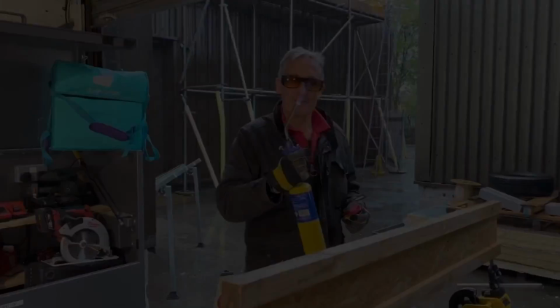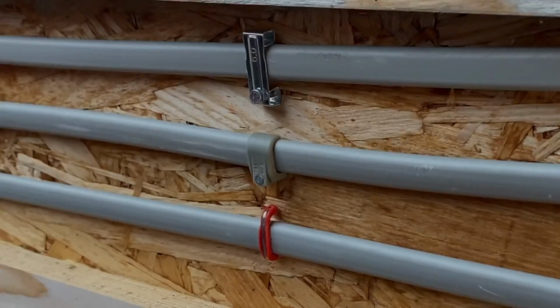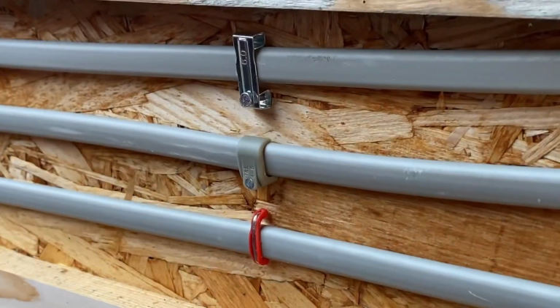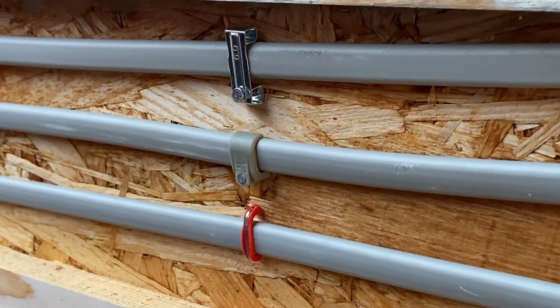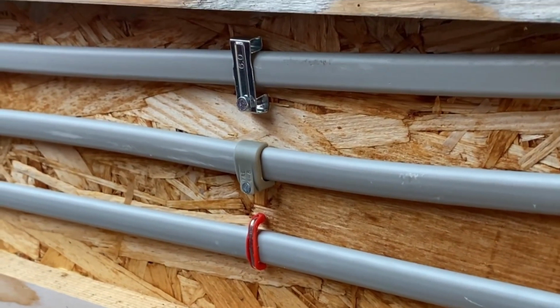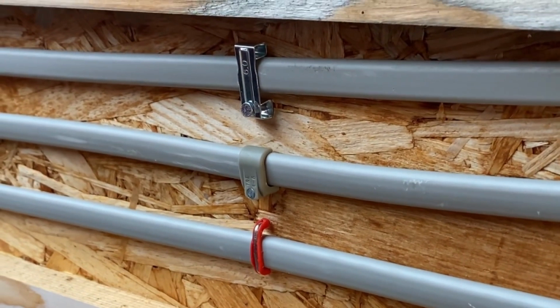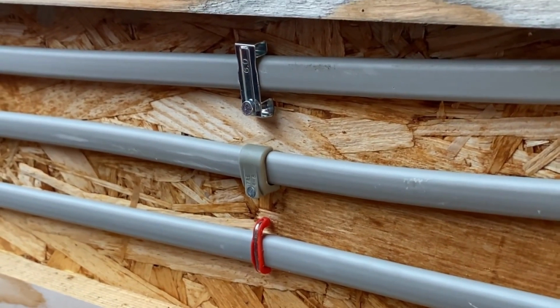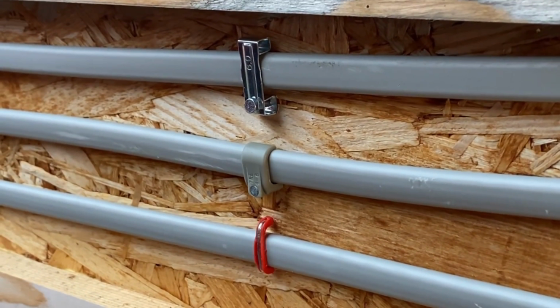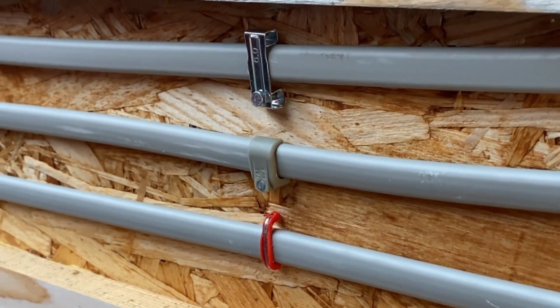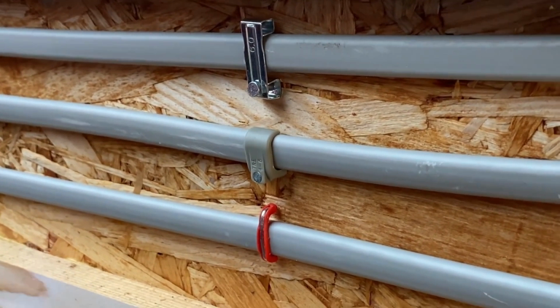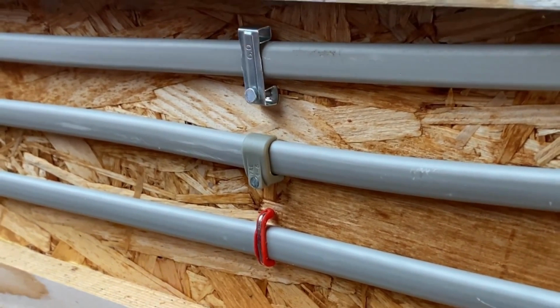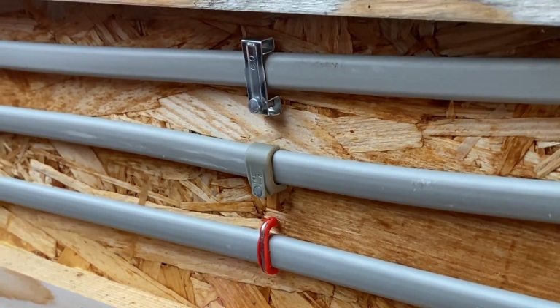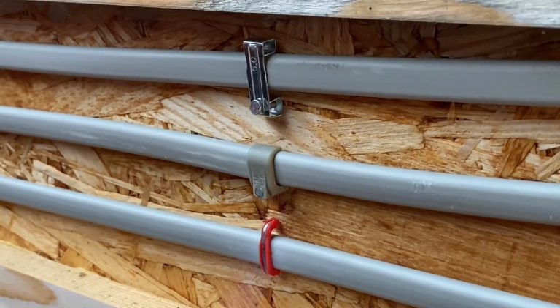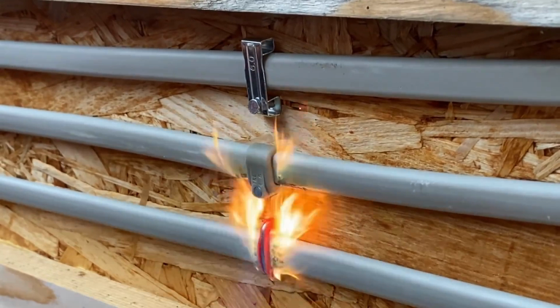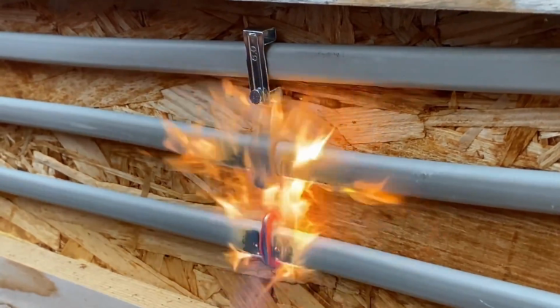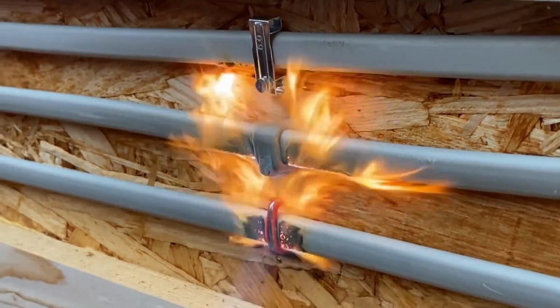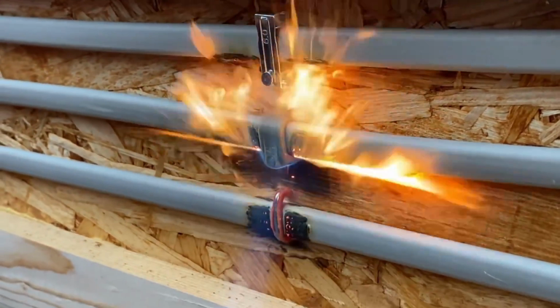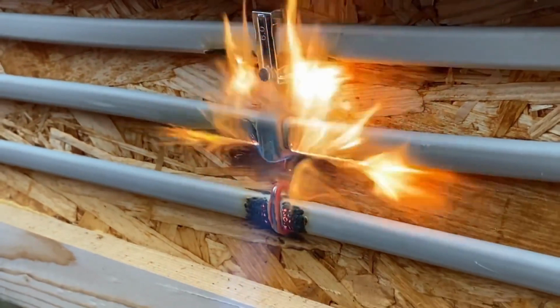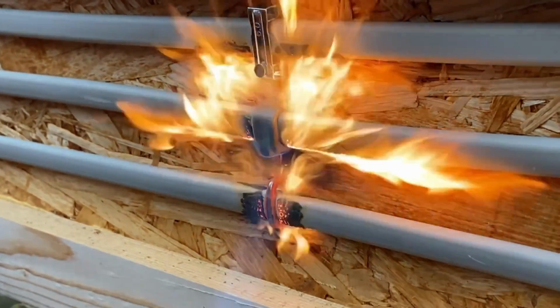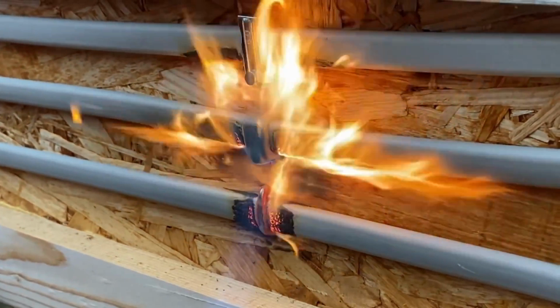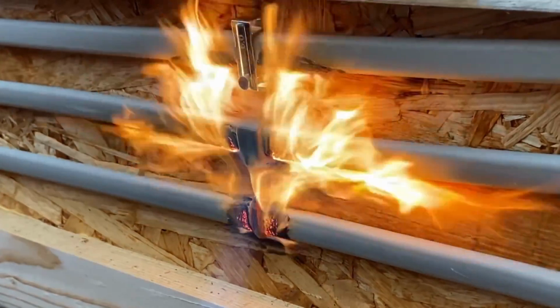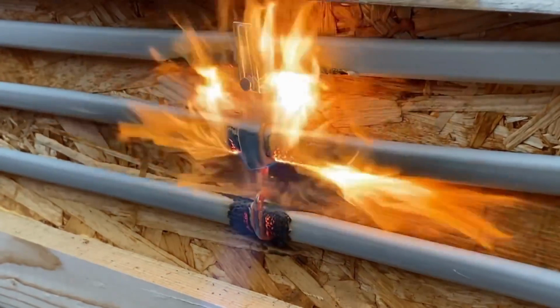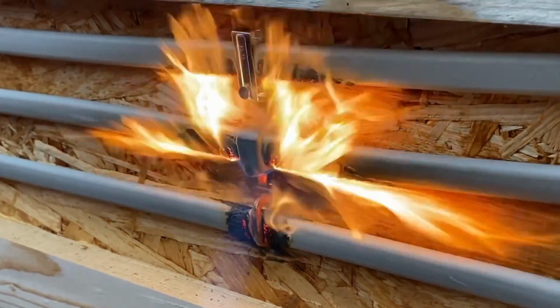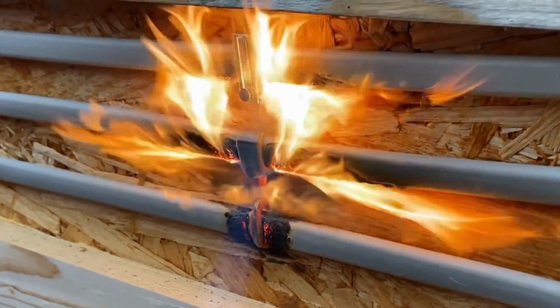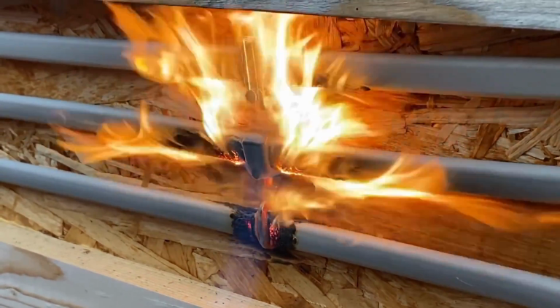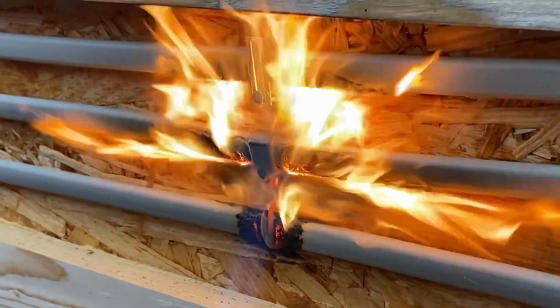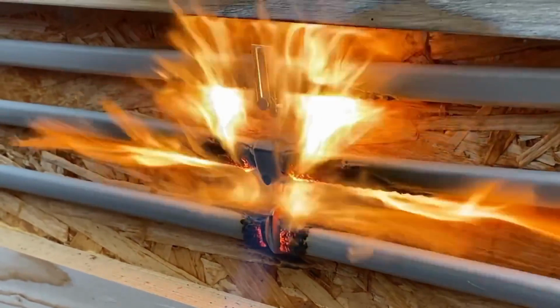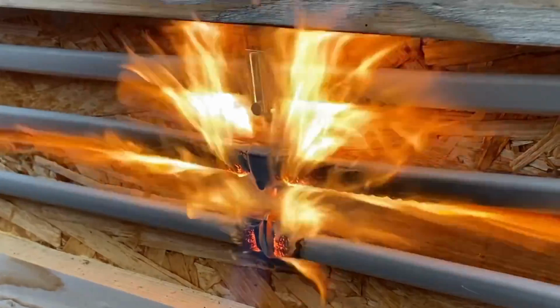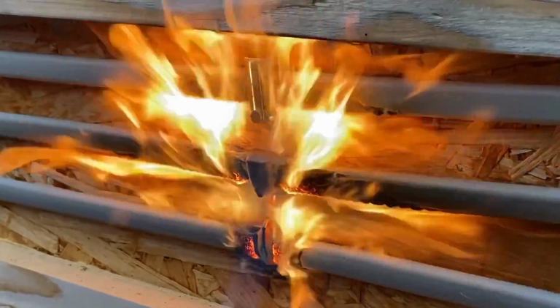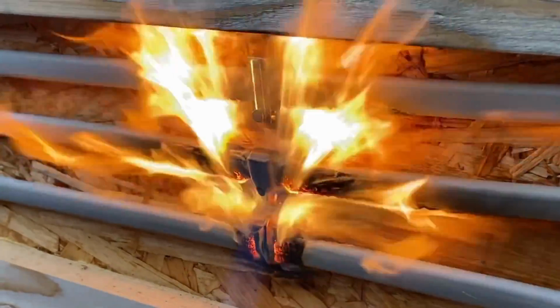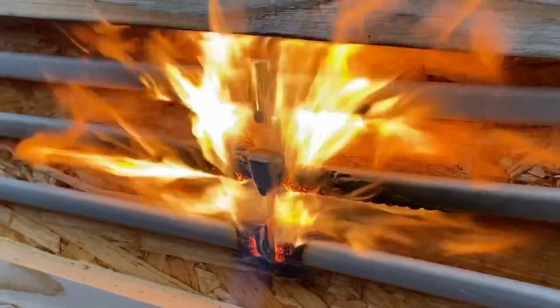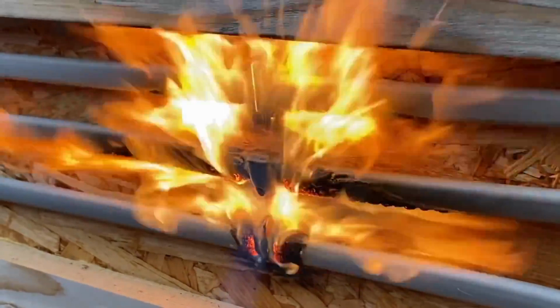Our three cable supports of choice are a top metallic twin and earth clip, a centre traditional plastic one, and the Milwaukee Cable Staple at the very bottom. We've fired up our blow torch and you'll notice it is pointing directly at that staple.